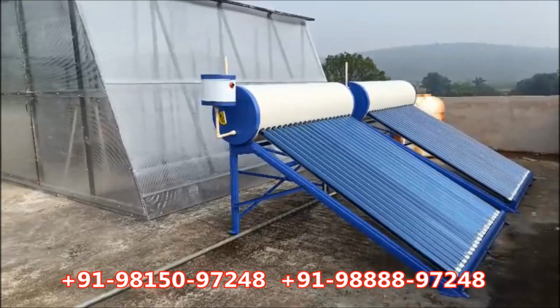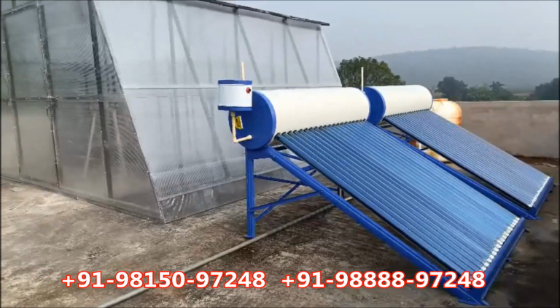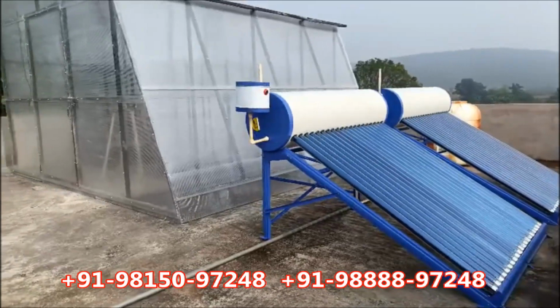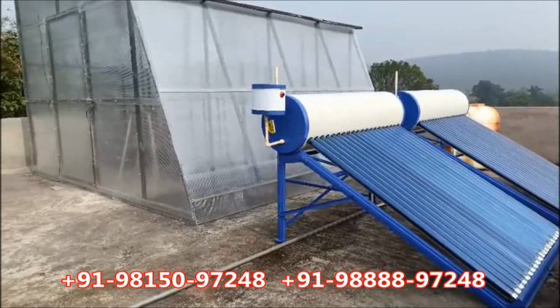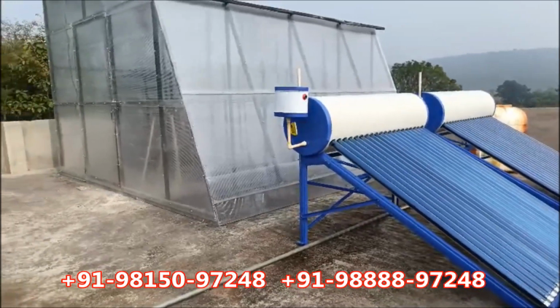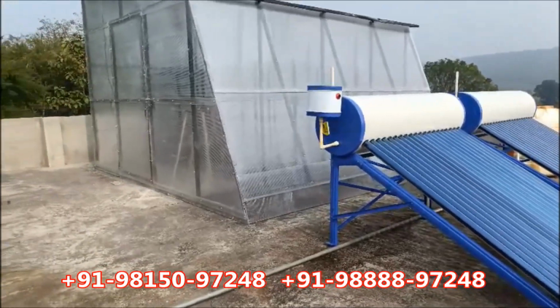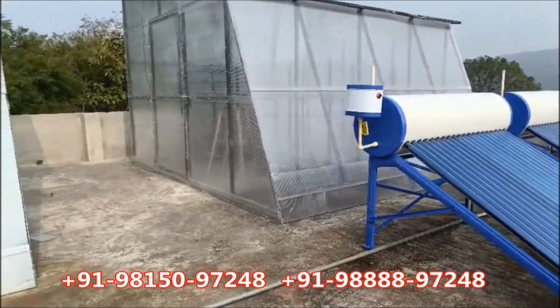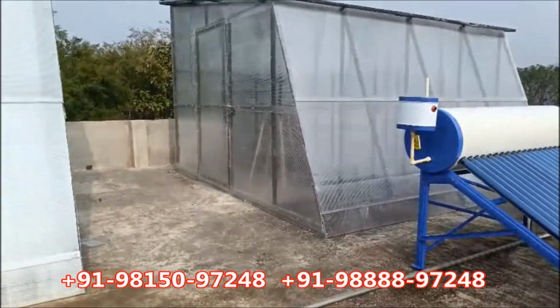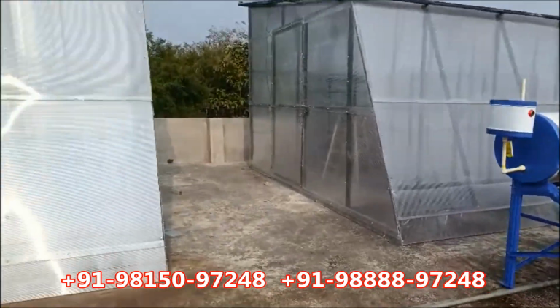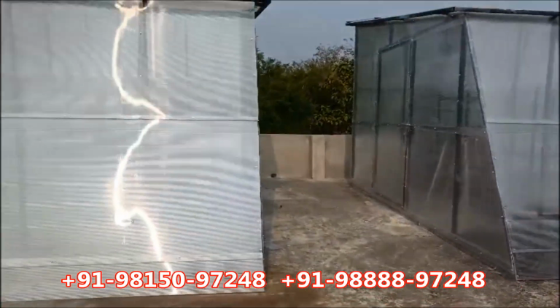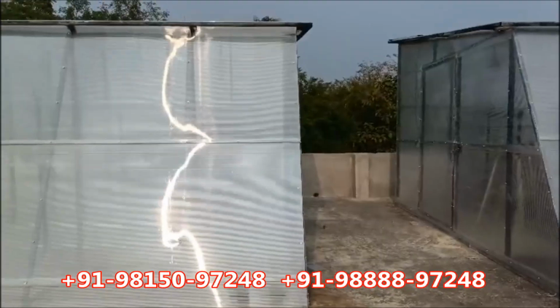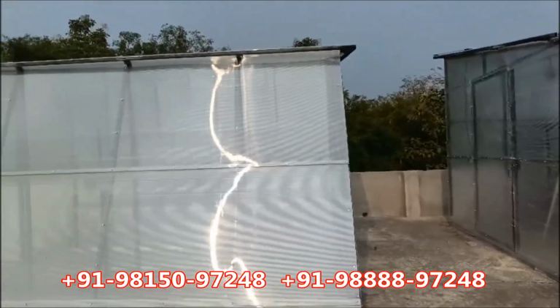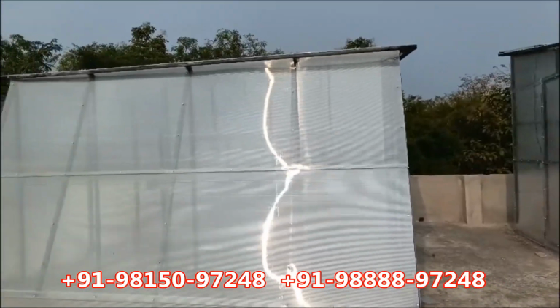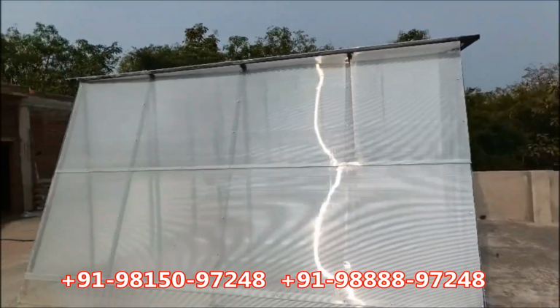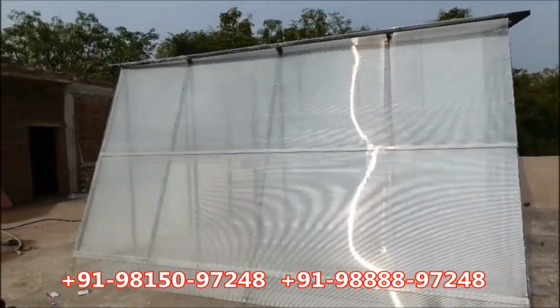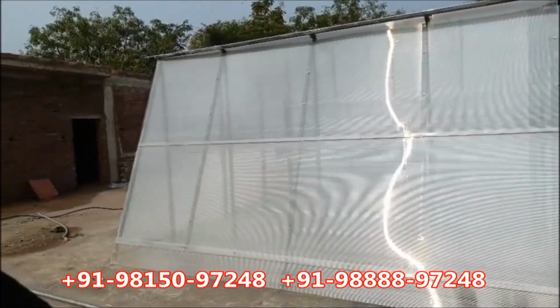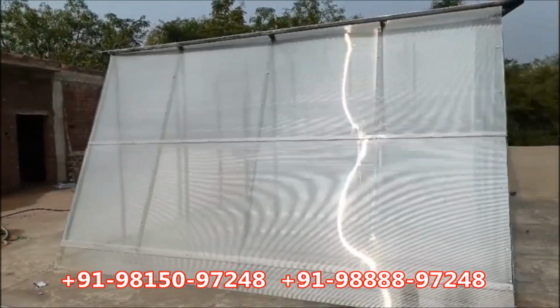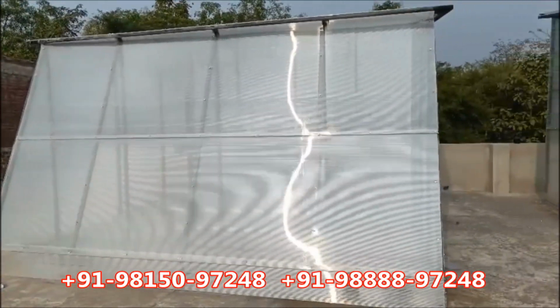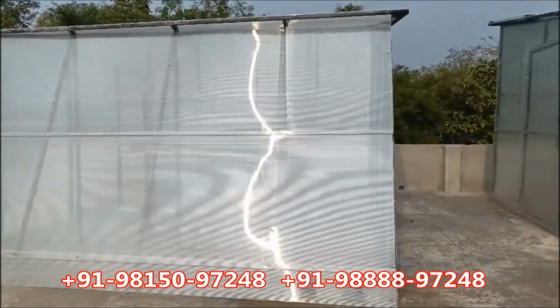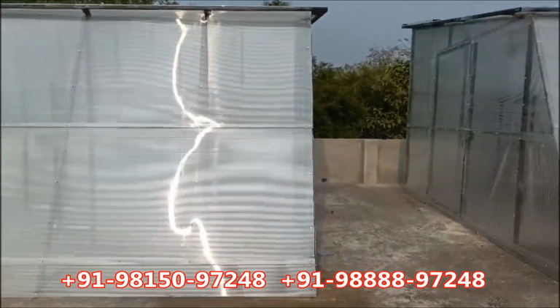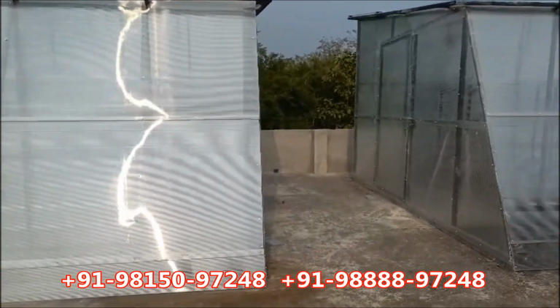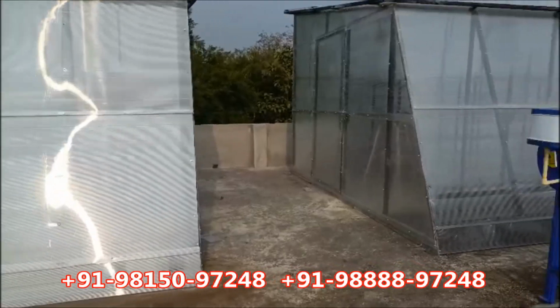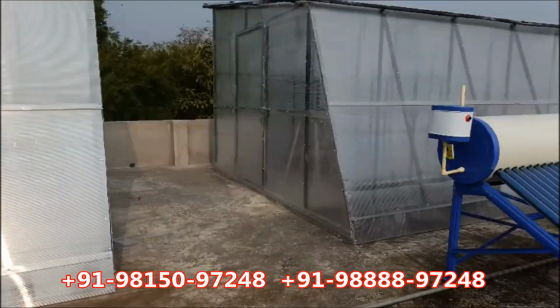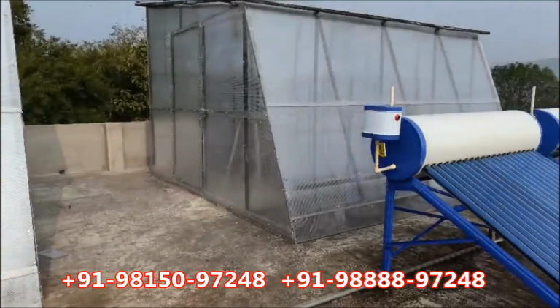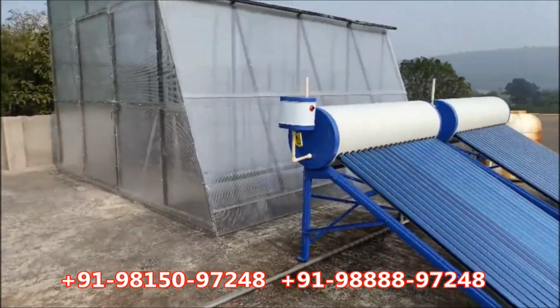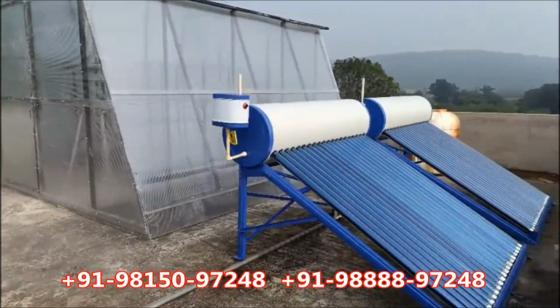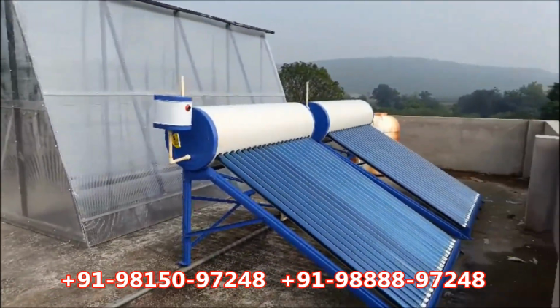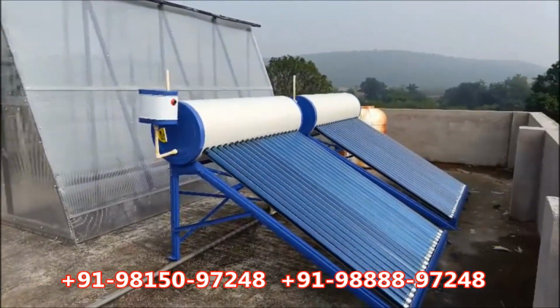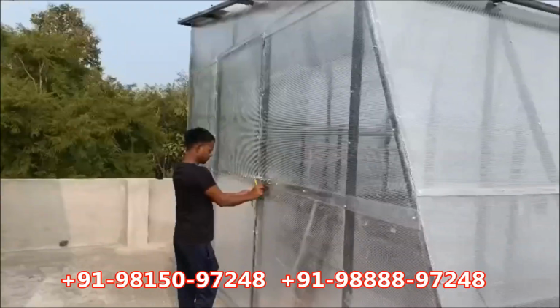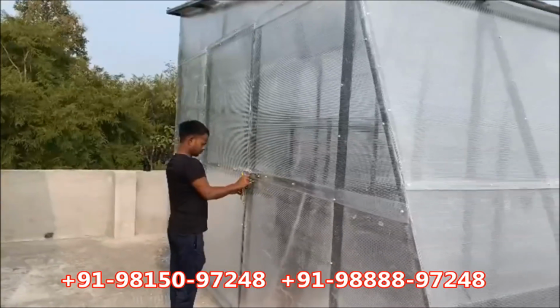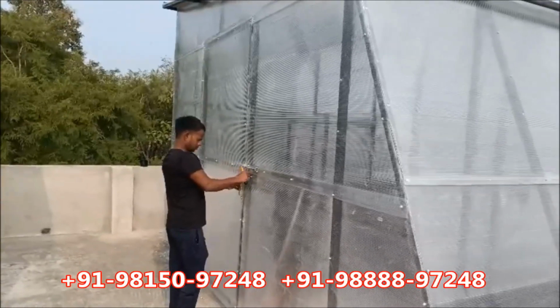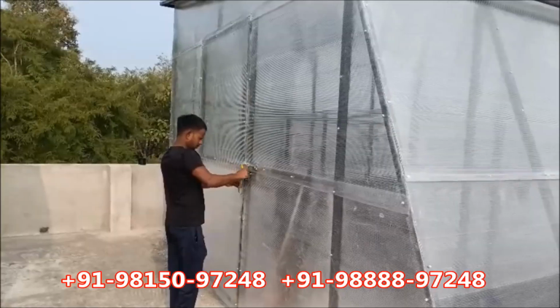Solar dryer technology. Solar drying is carried out mostly for drying purpose of products. Hence, solar drying works as the best moisture confiscating agent which prevents the products from getting decomposed.